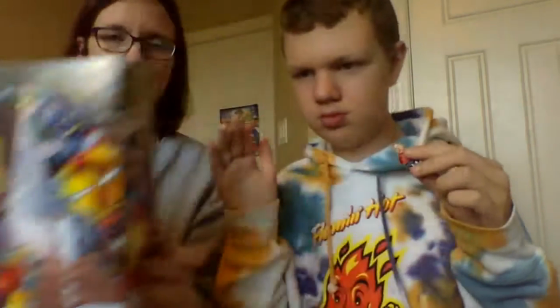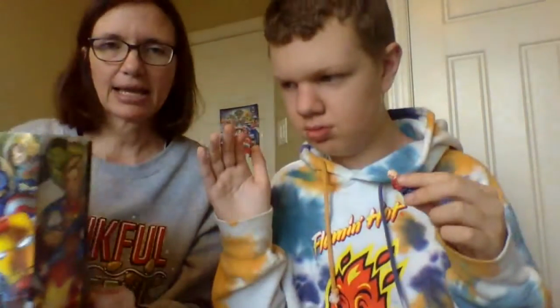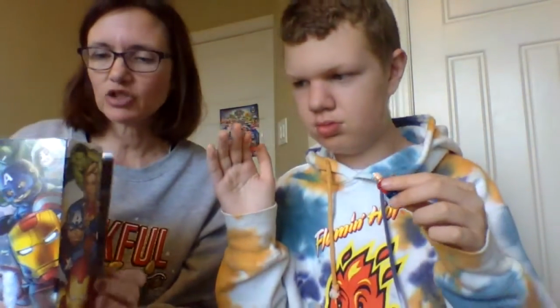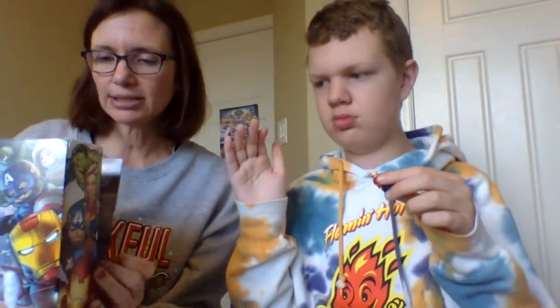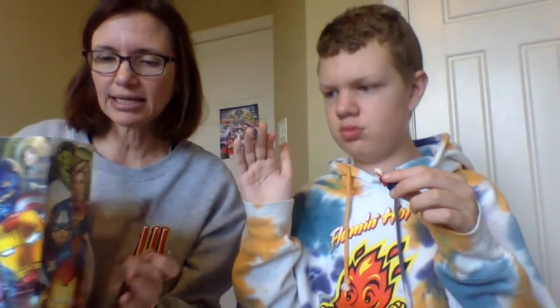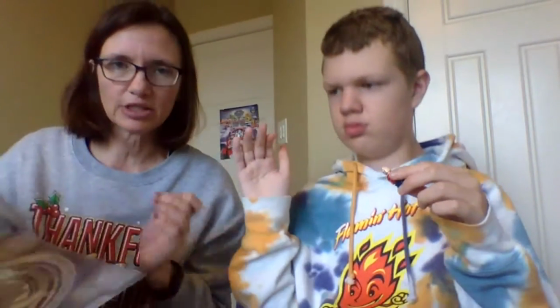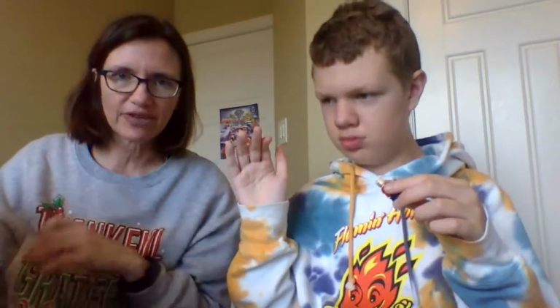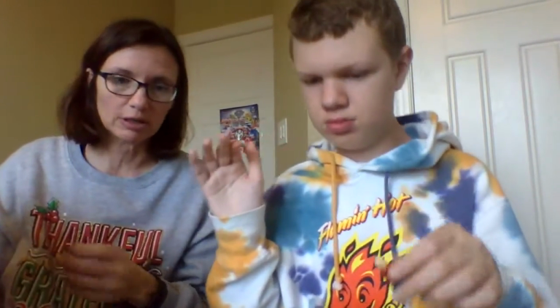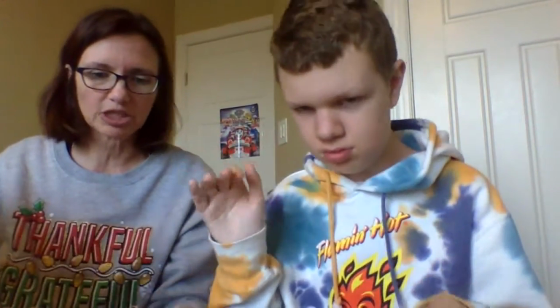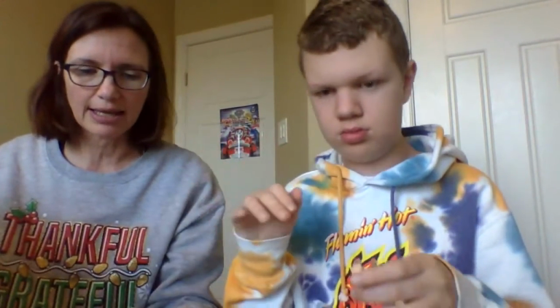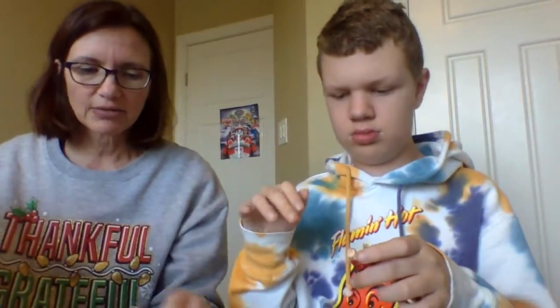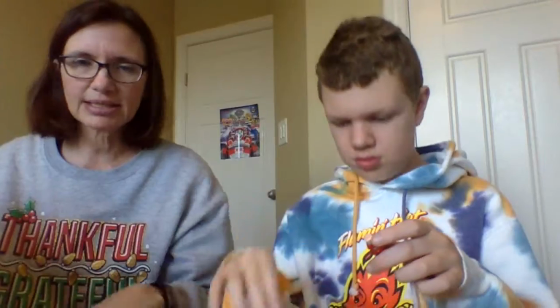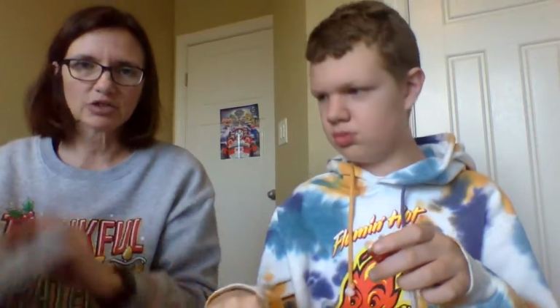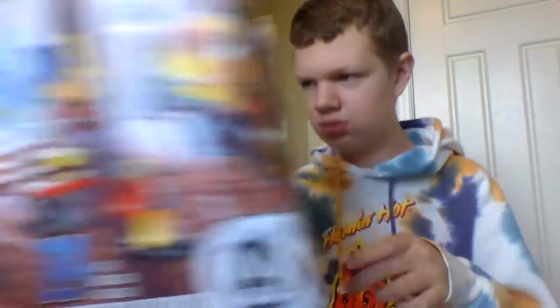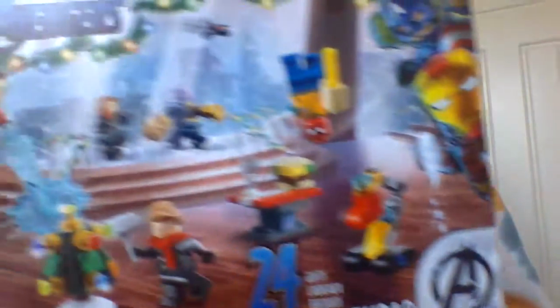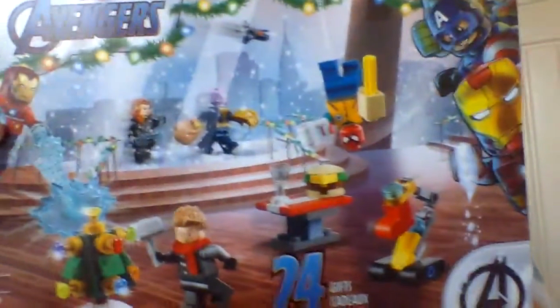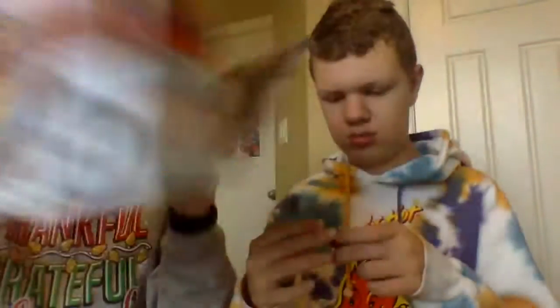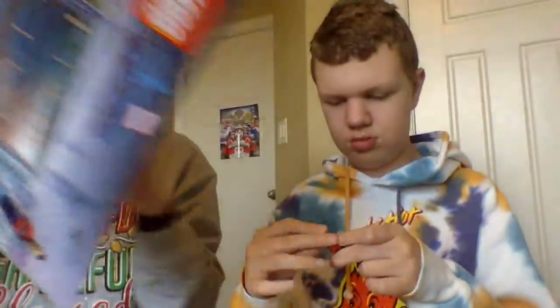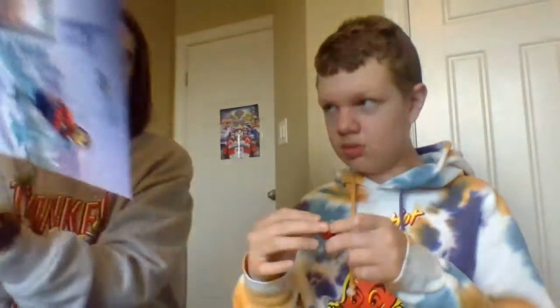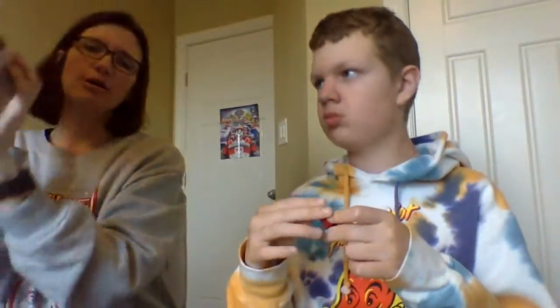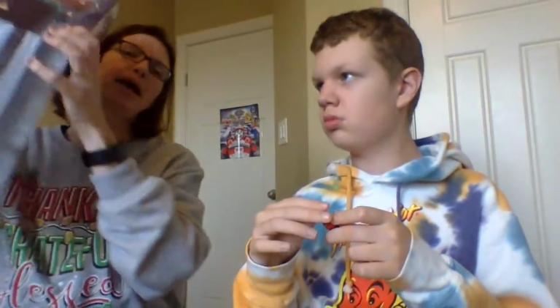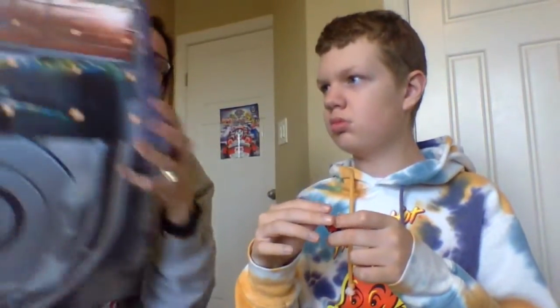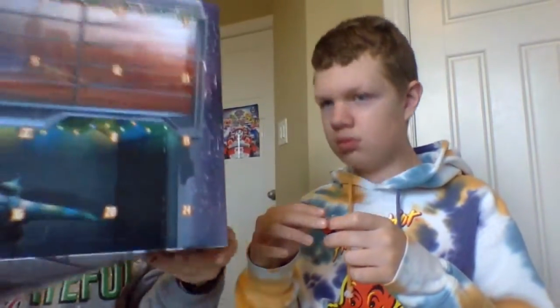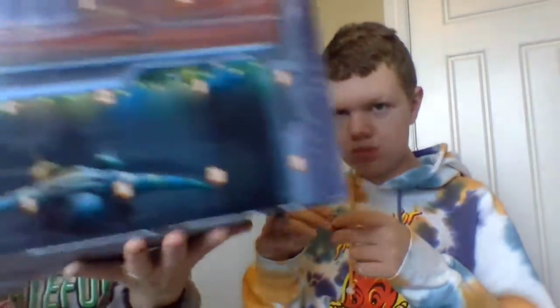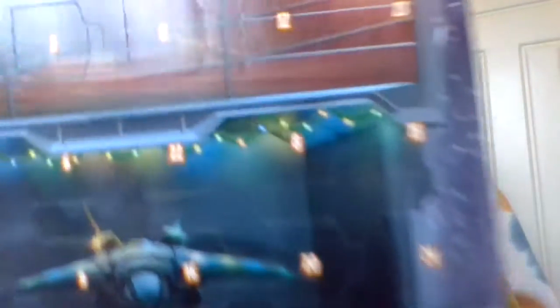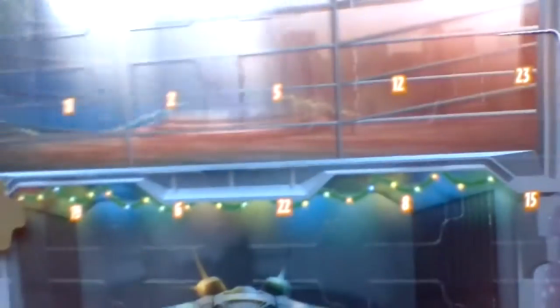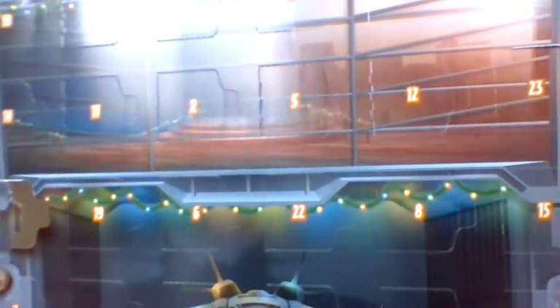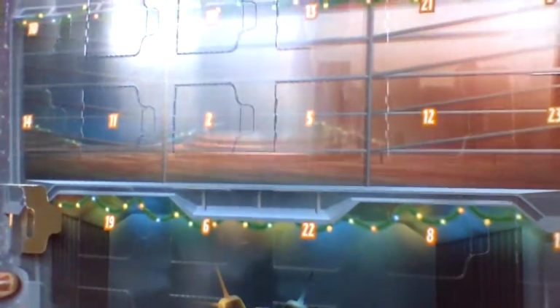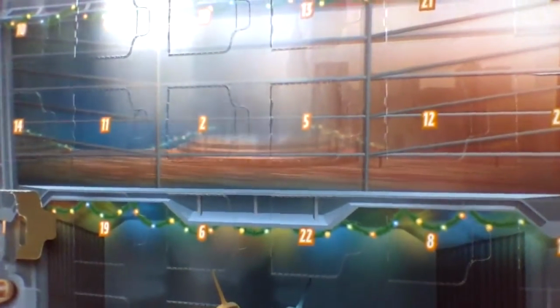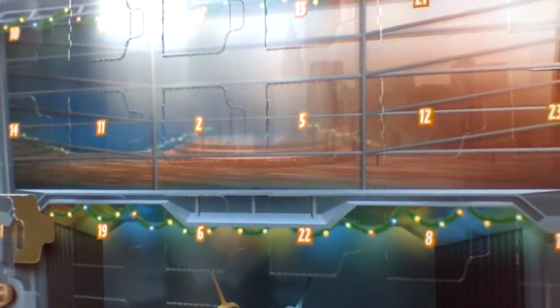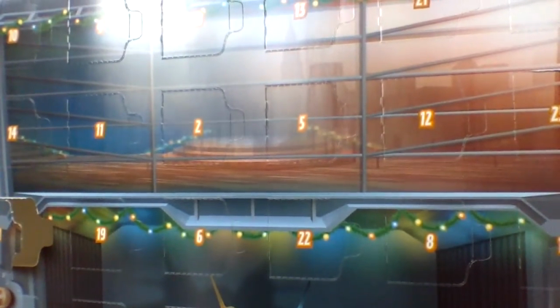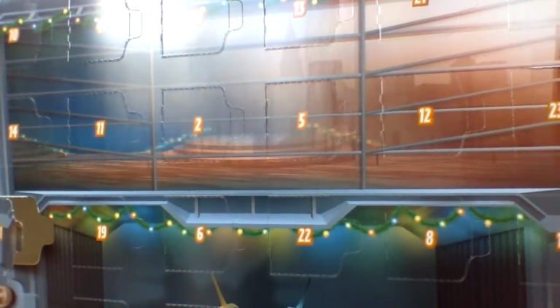Charles decided he wanted to reveal each day. So this is the actual Advent Calendar, and if you look here on the back, we have all of the 24 days until Christmas.